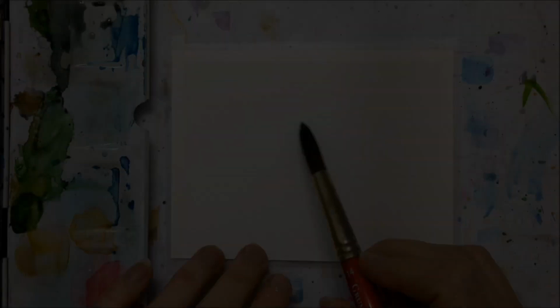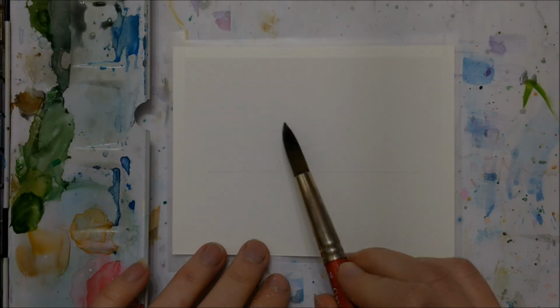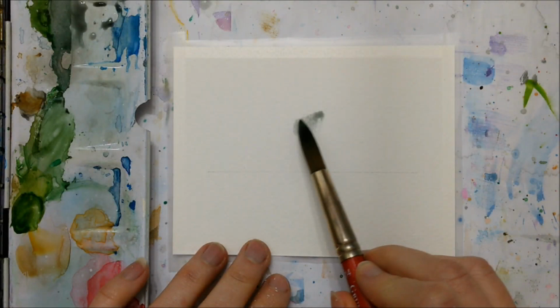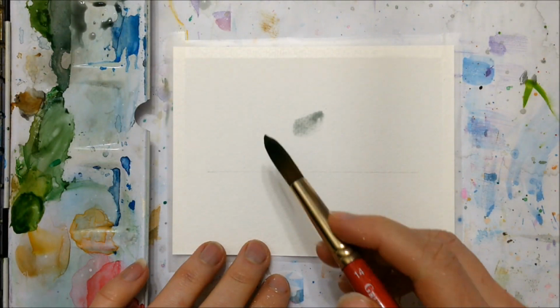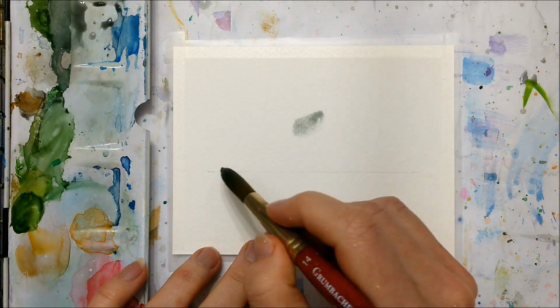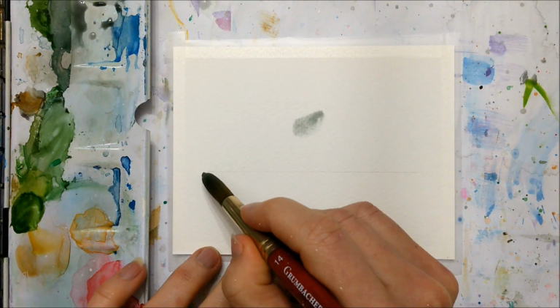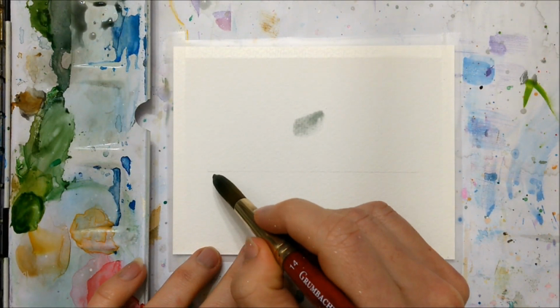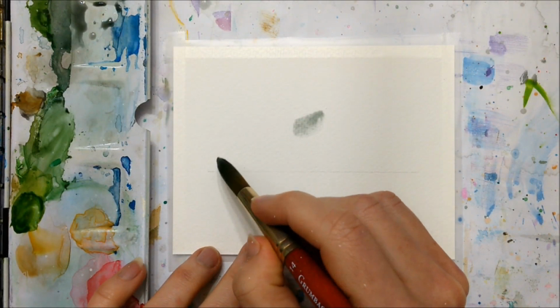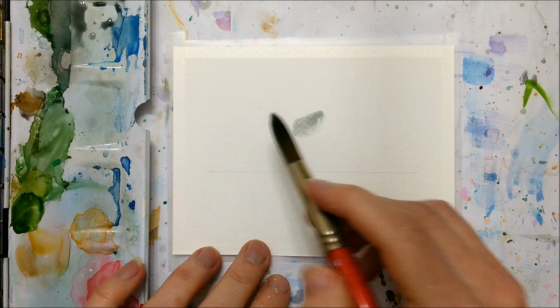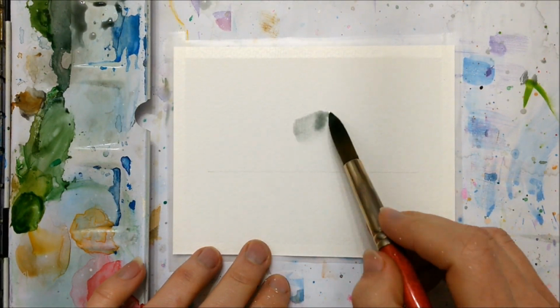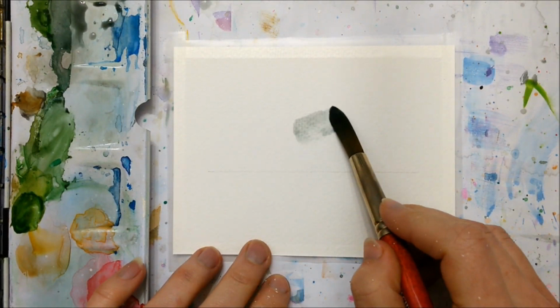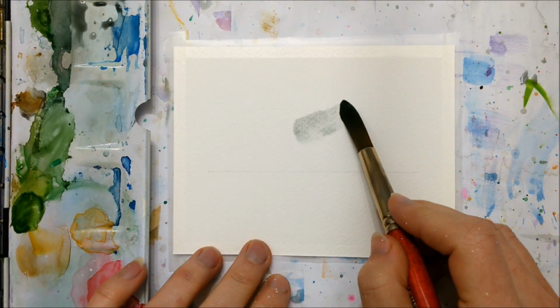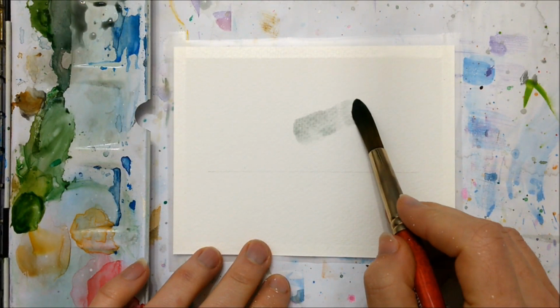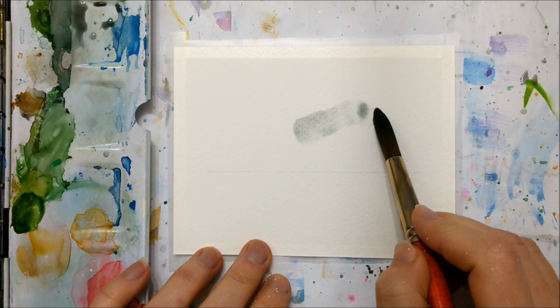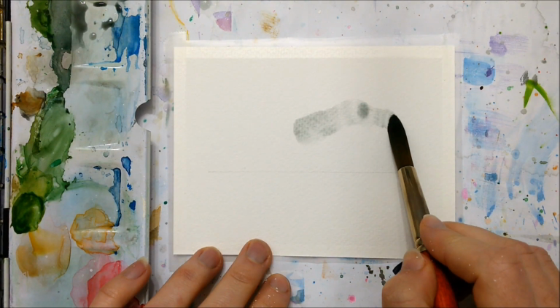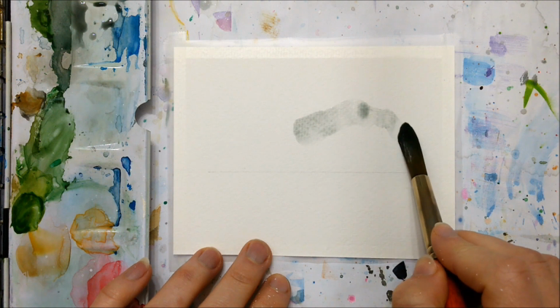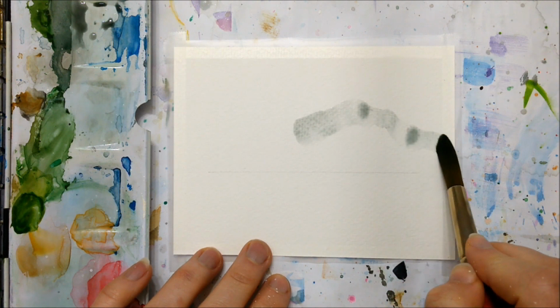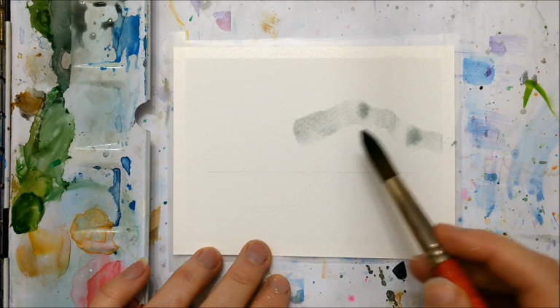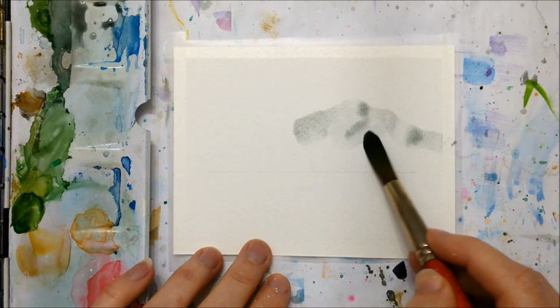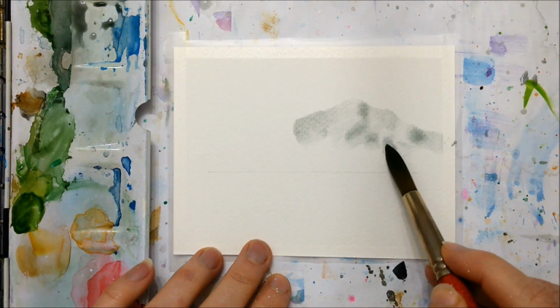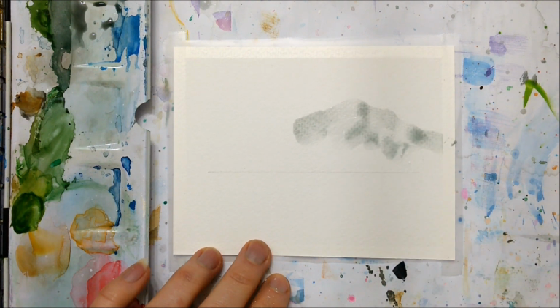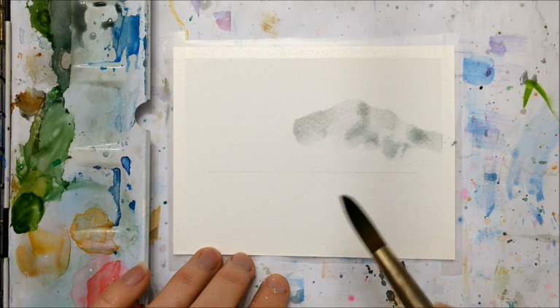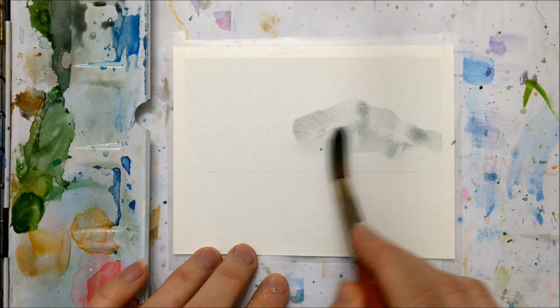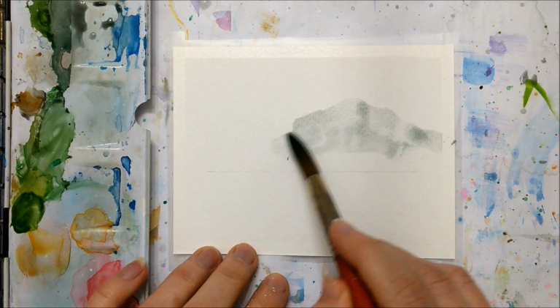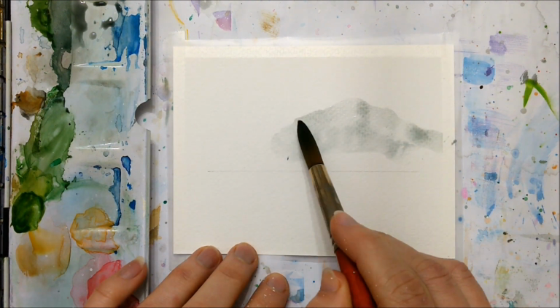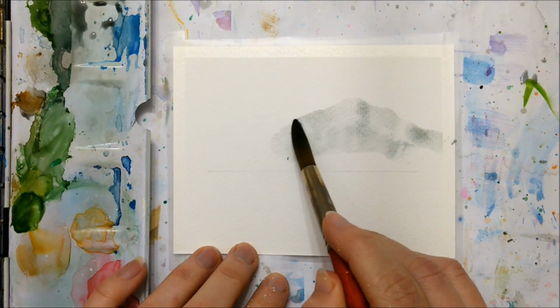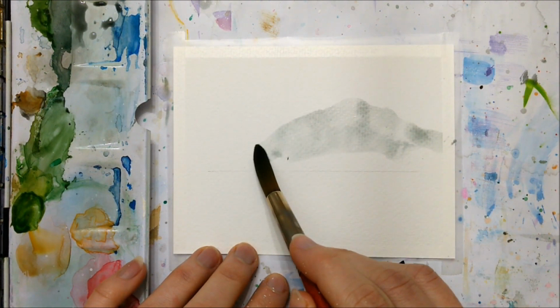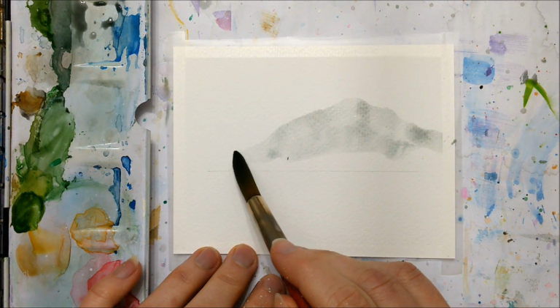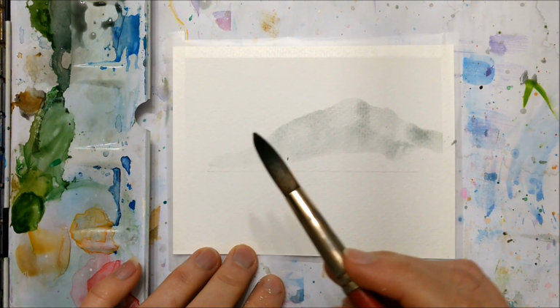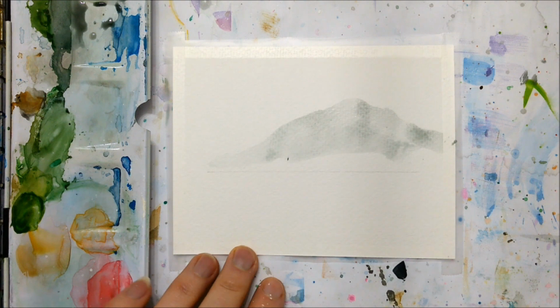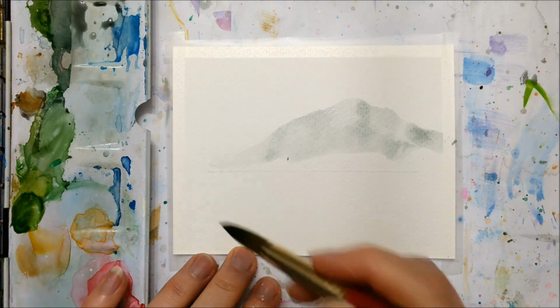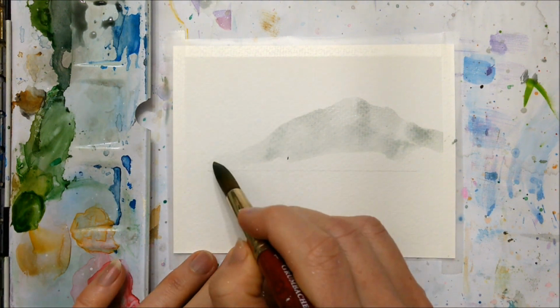Hello my friends and welcome to another watercolor tutorial. Today we're going to be painting this moody mountain scene, so grab your materials and let's get started.